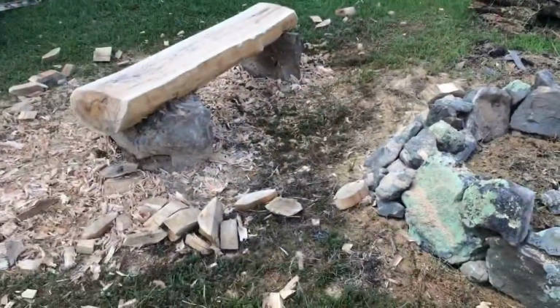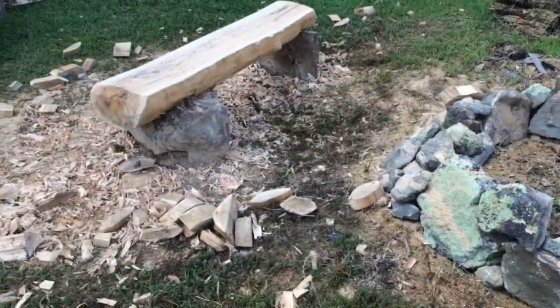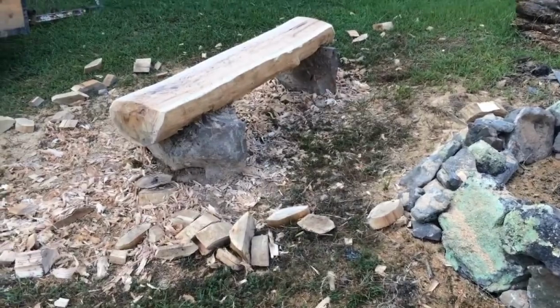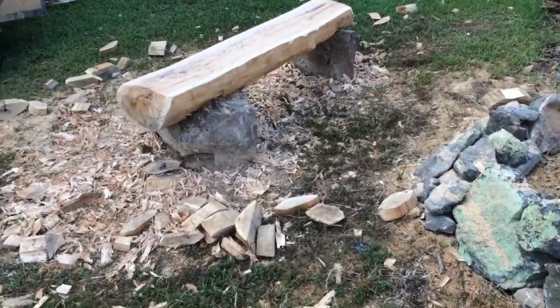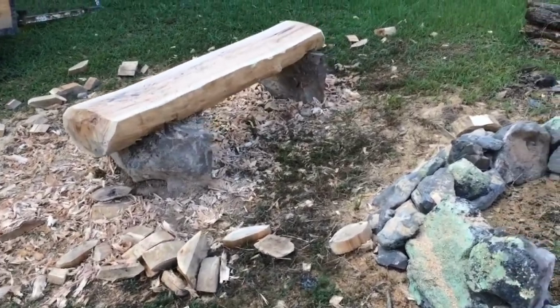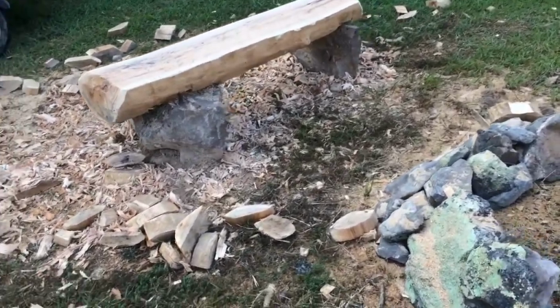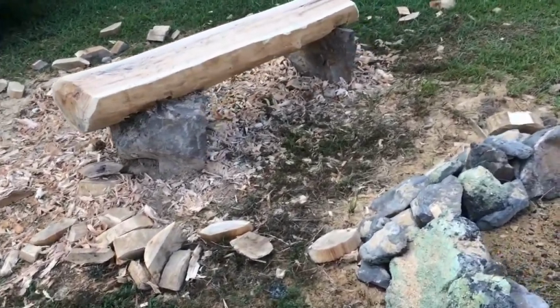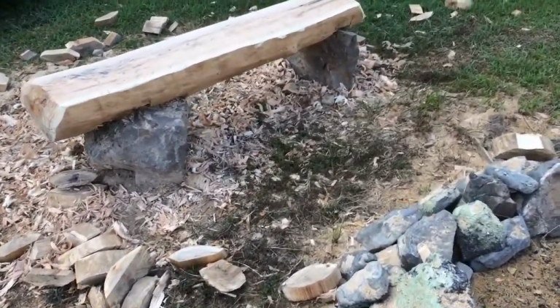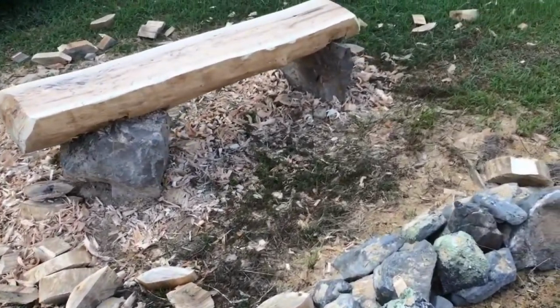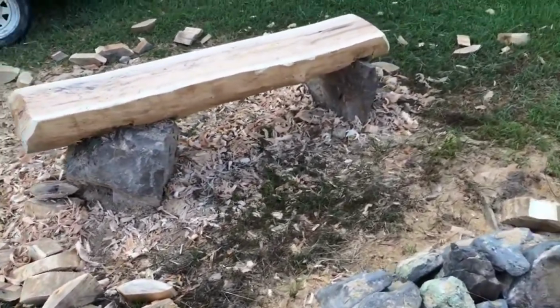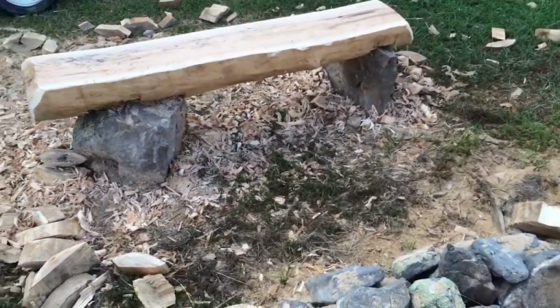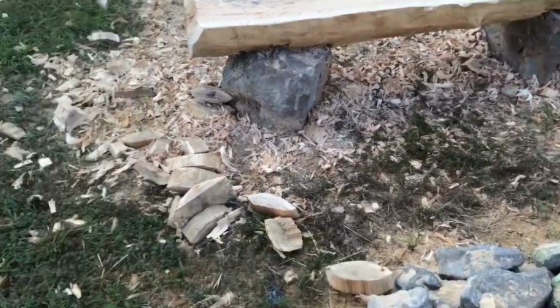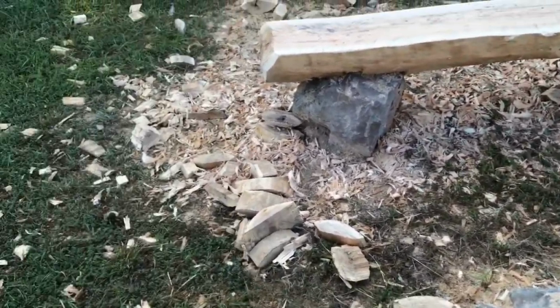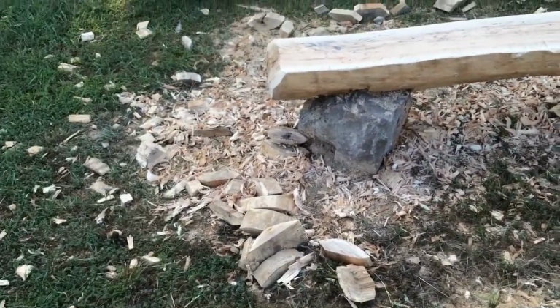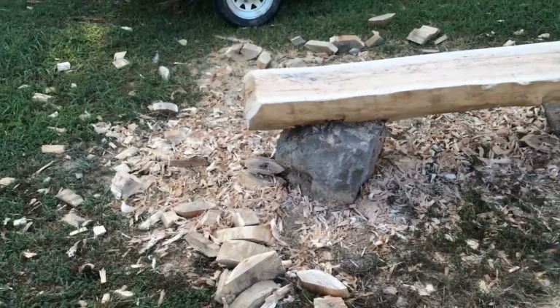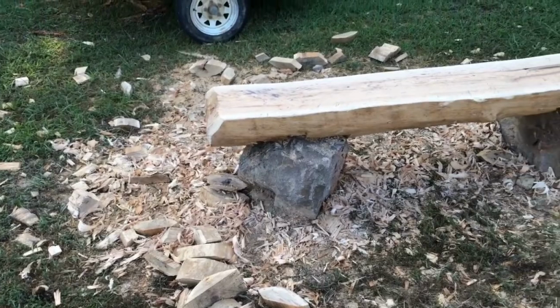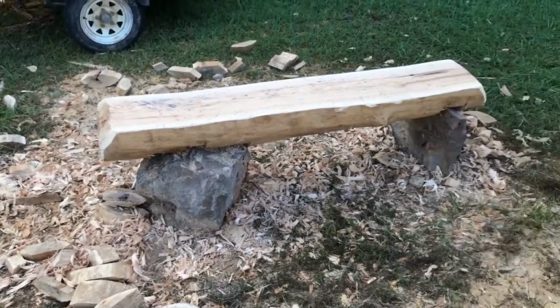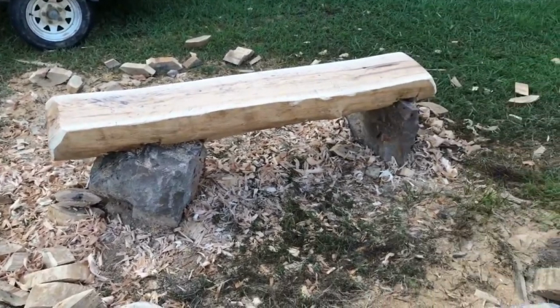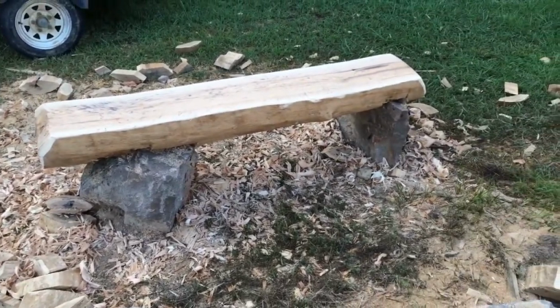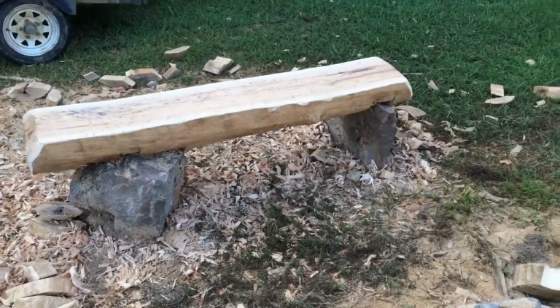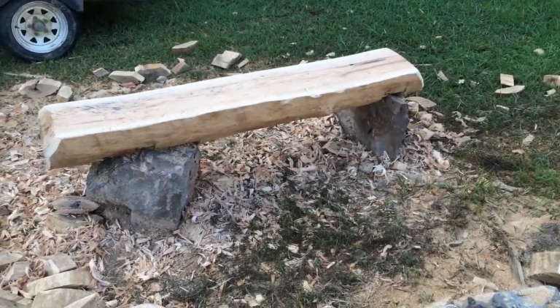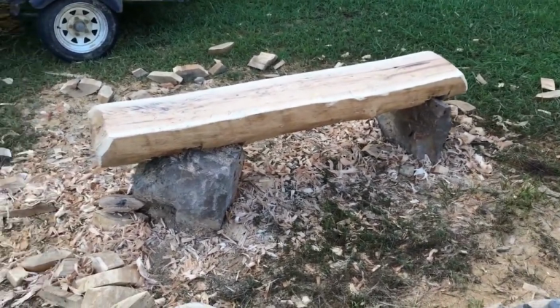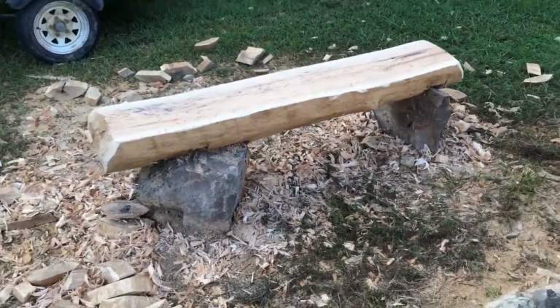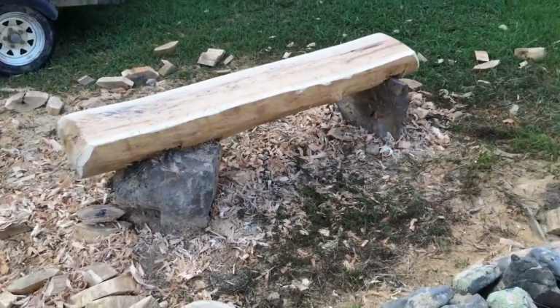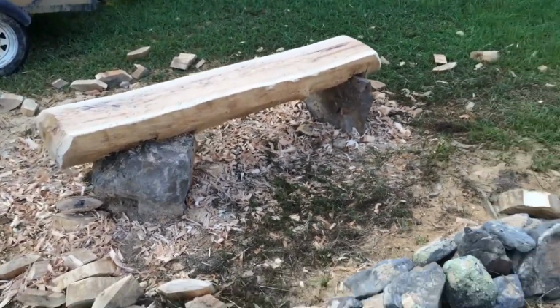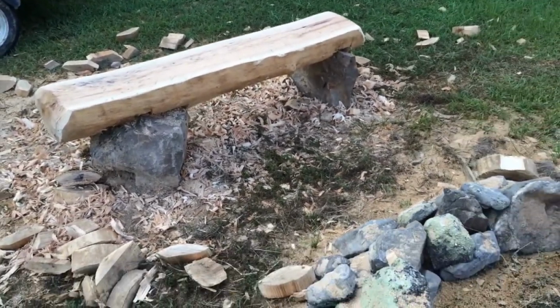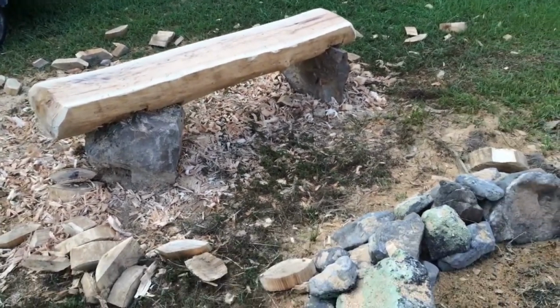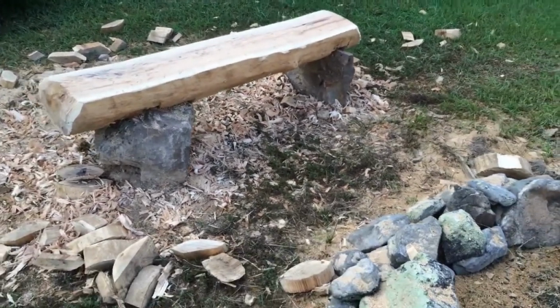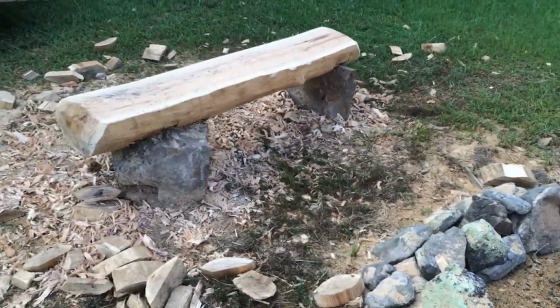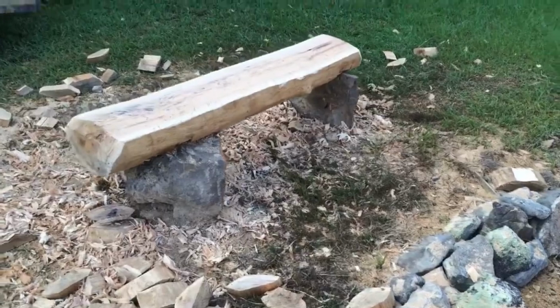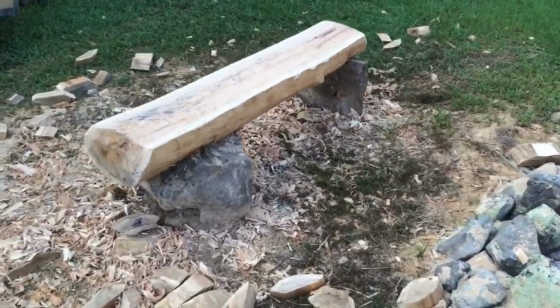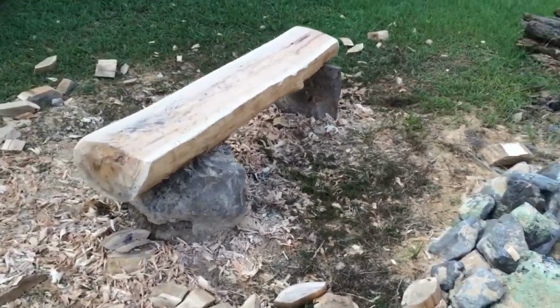This is my bench — it goes with the fire ring. I haven't cleaned it up yet, I've got all the wood chips around it. It started off as one solid red oak log. A tree fell from down my road; it almost hit the power line.